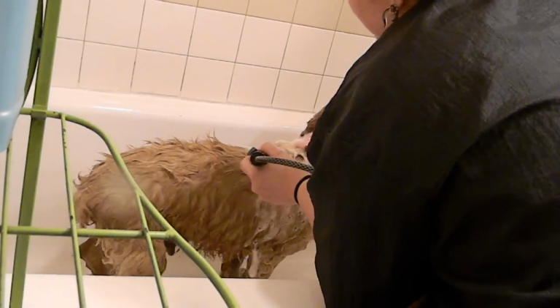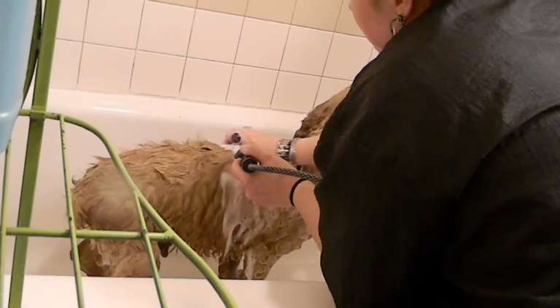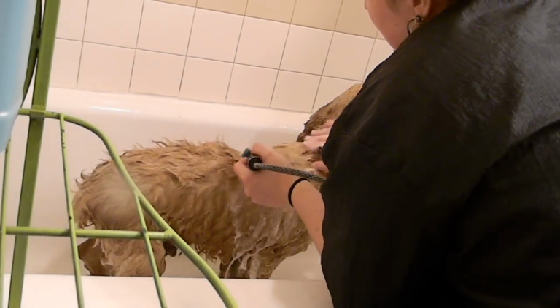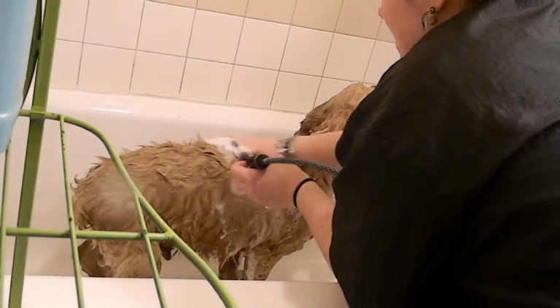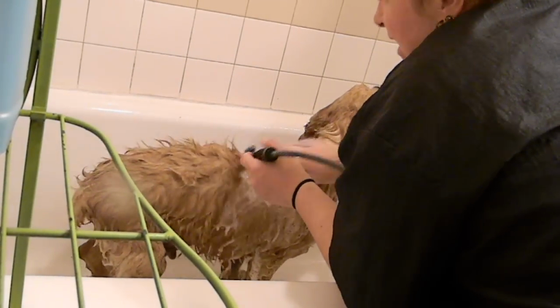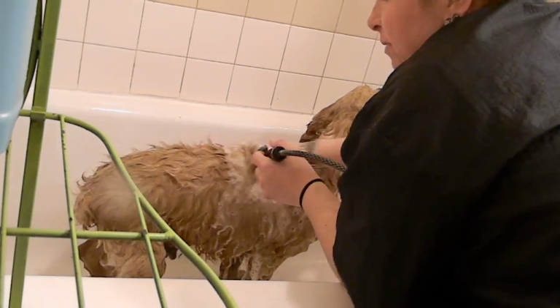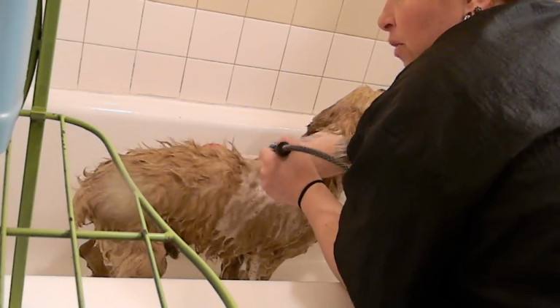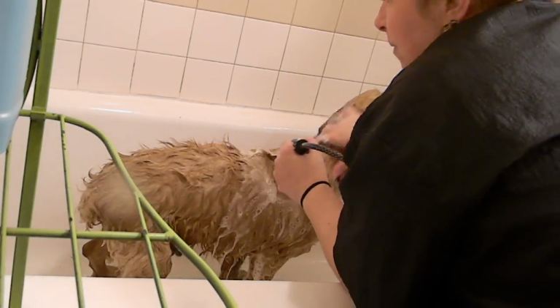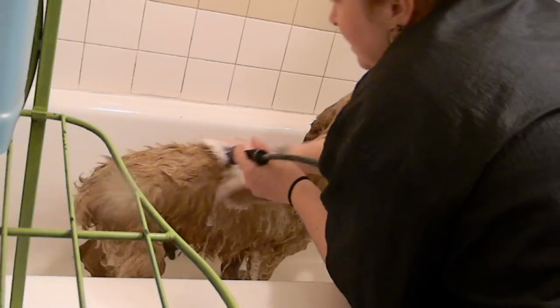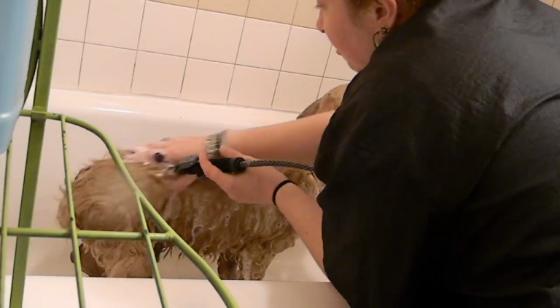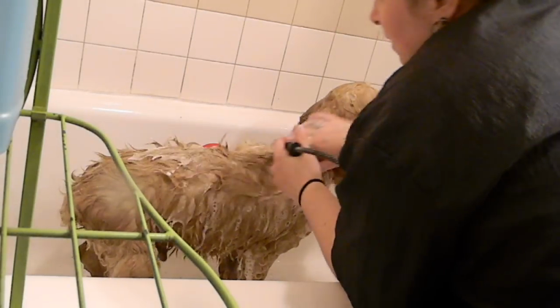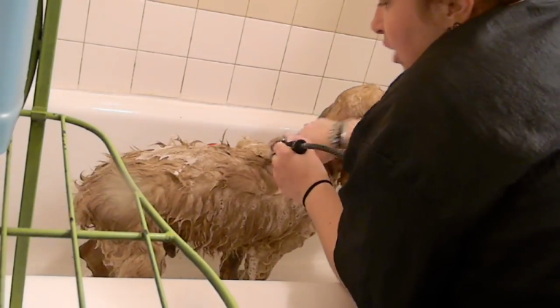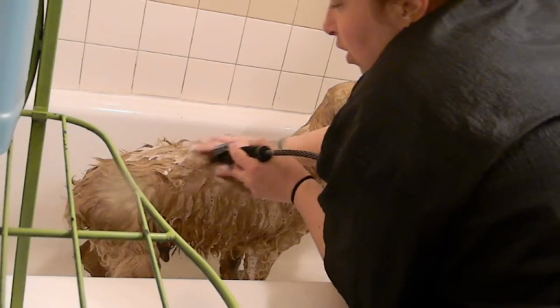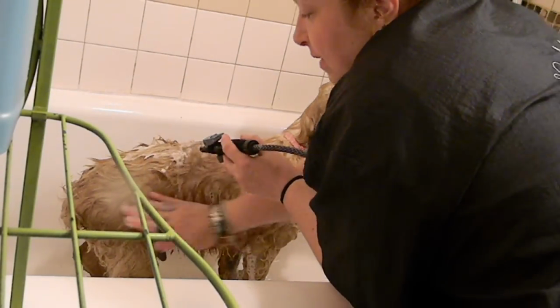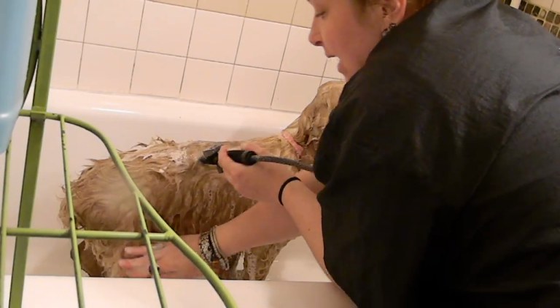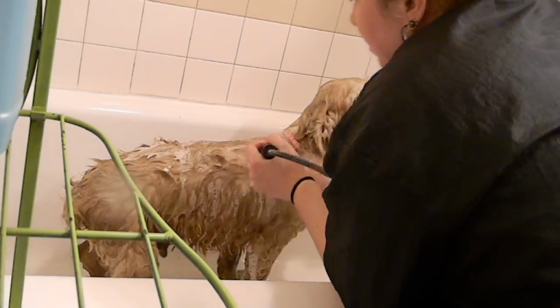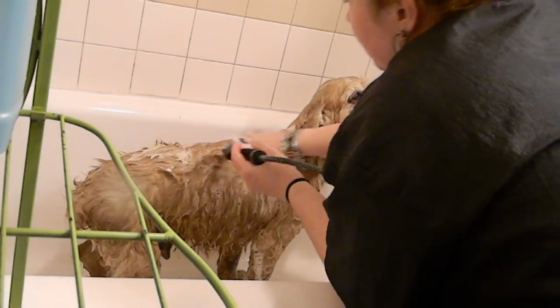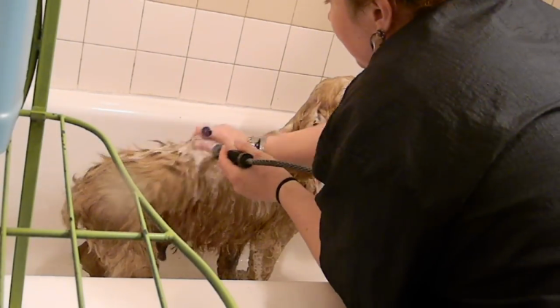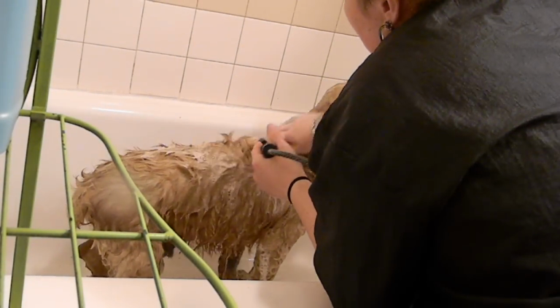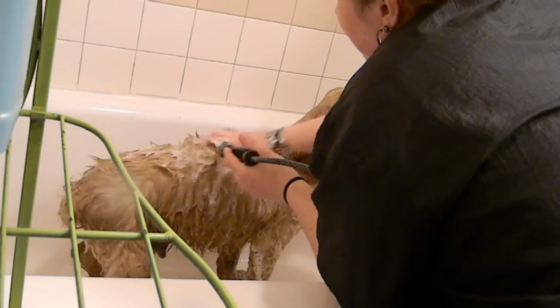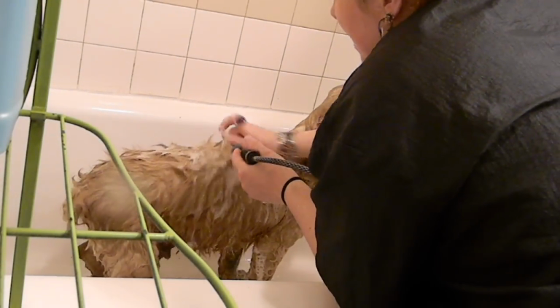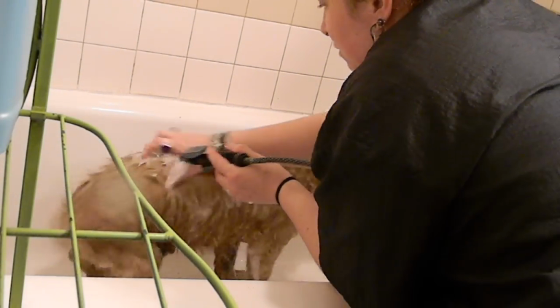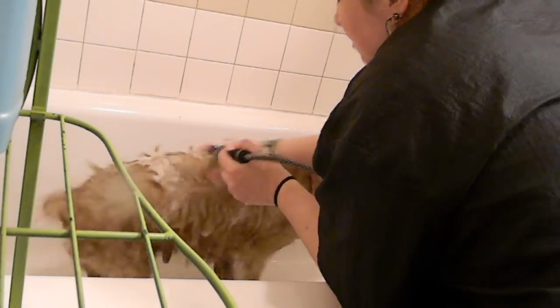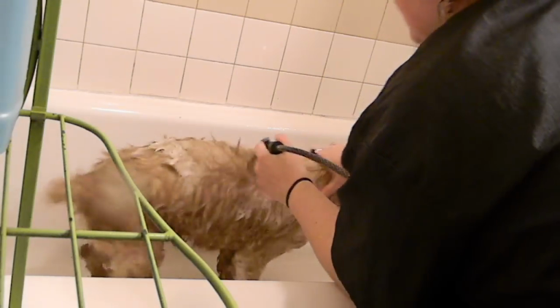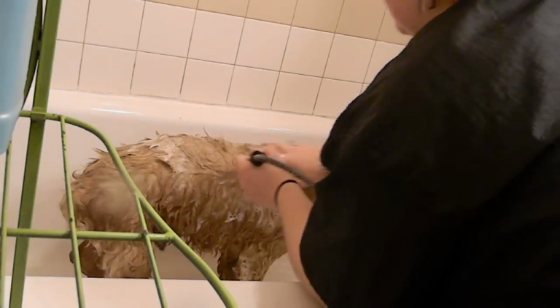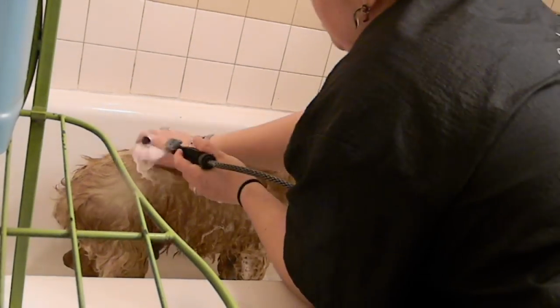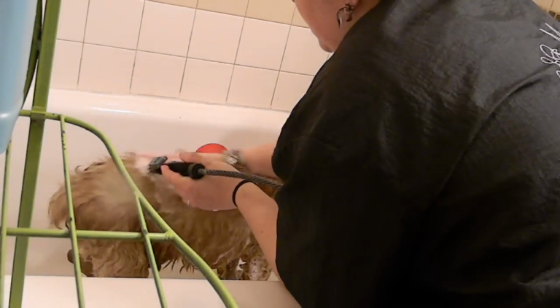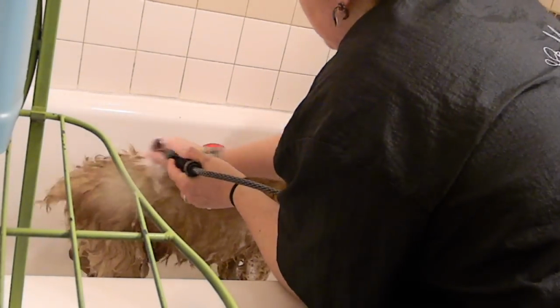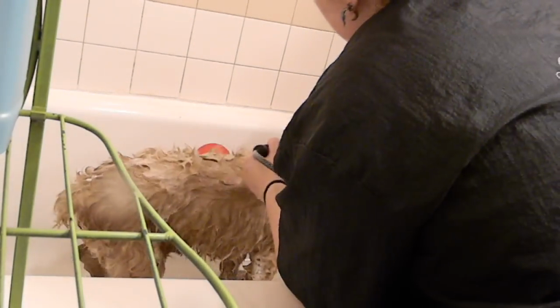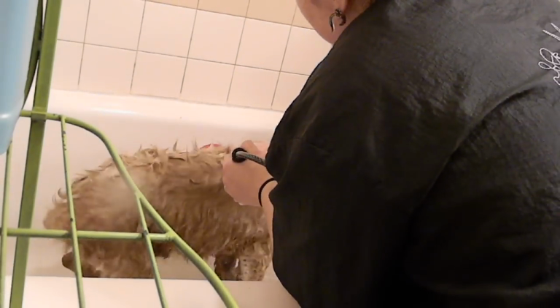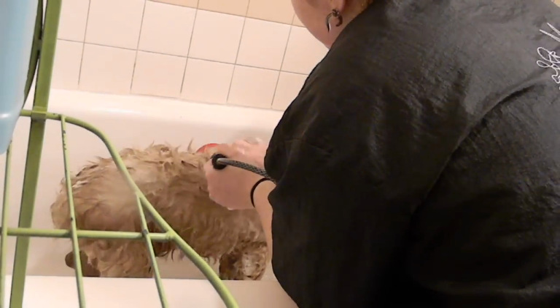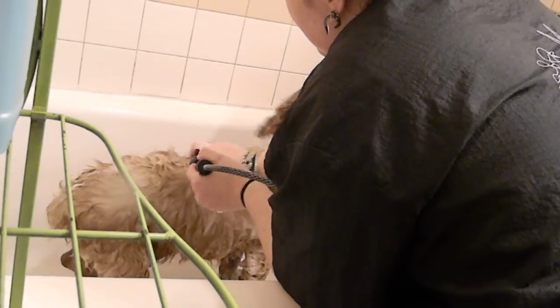If you're doing a massage, depending on the massage, most massages you want to work from head to tail and you want to work from the top of the leg down to the foot. Depends again on what type of massage, but most of the time that's the order that we work in. He's working down the spine.